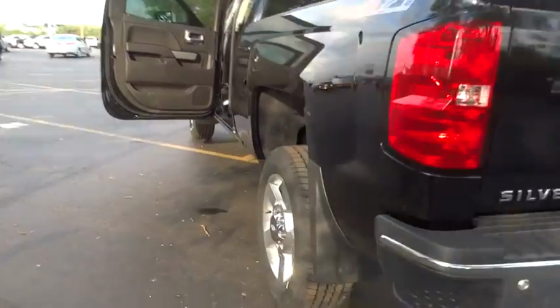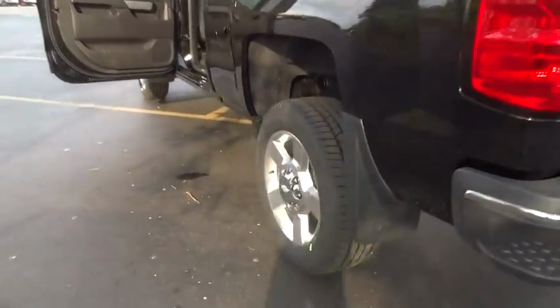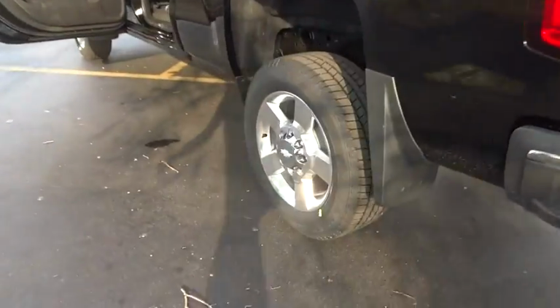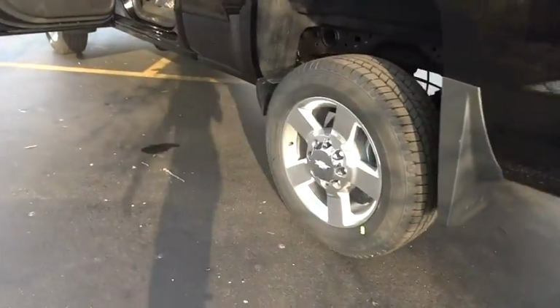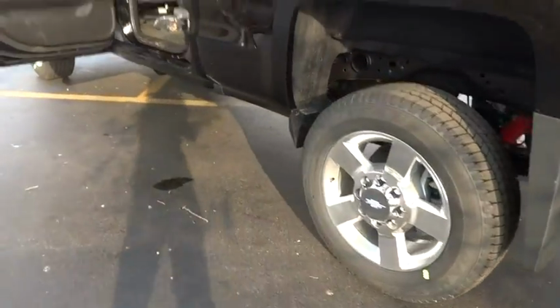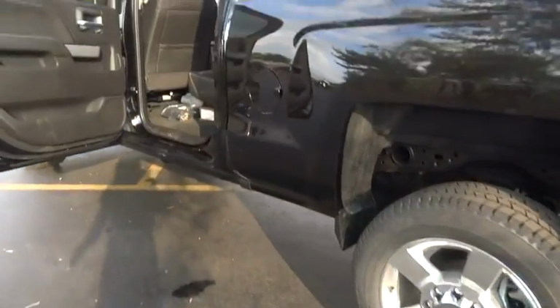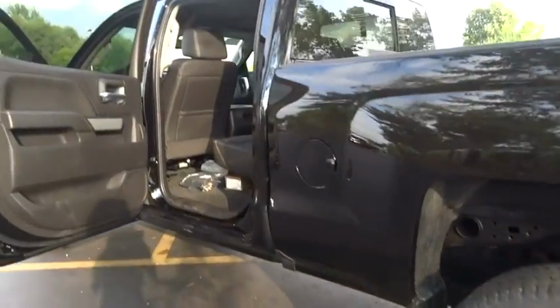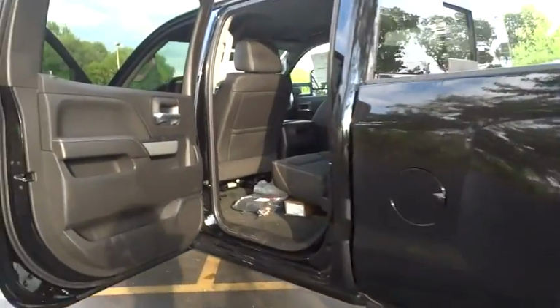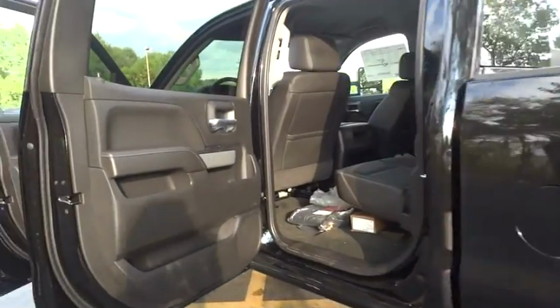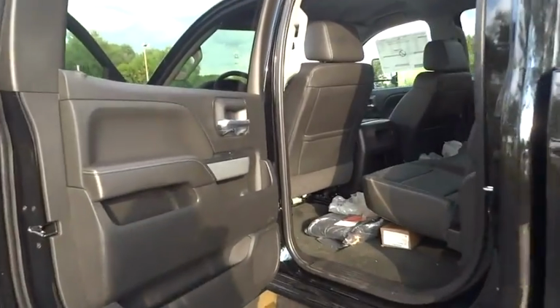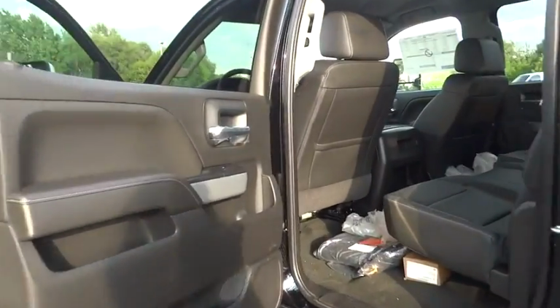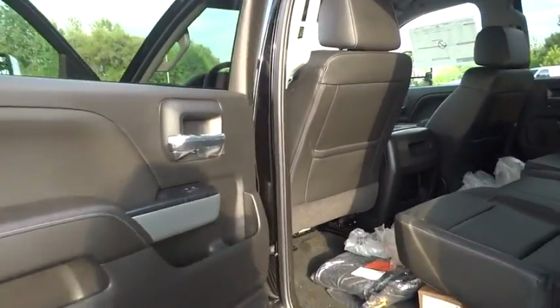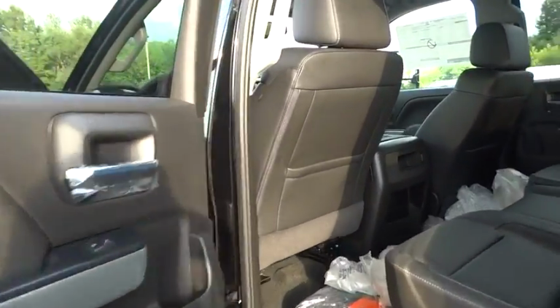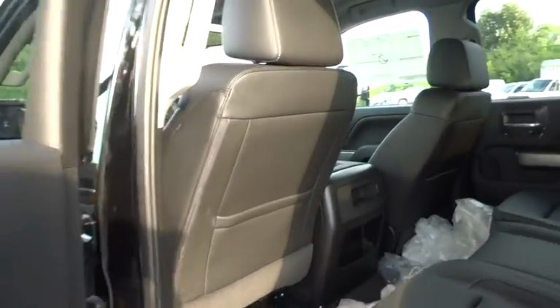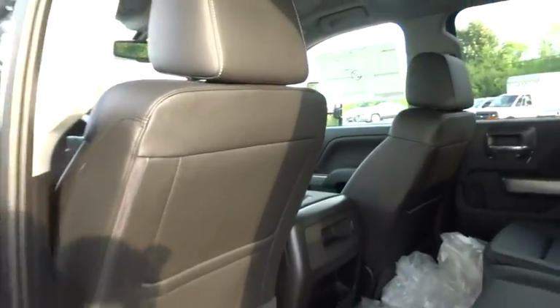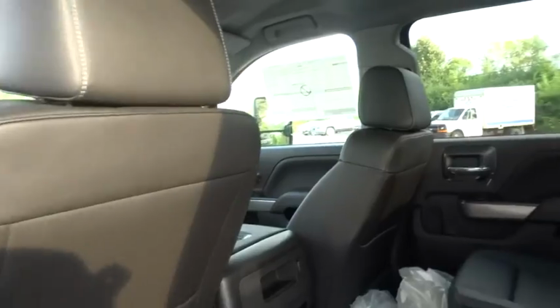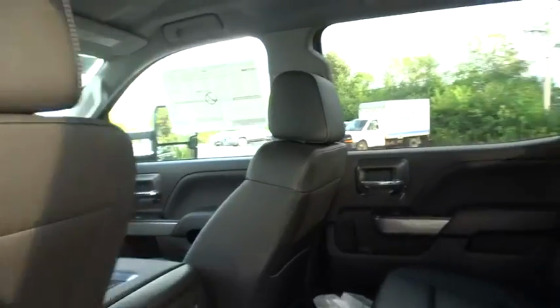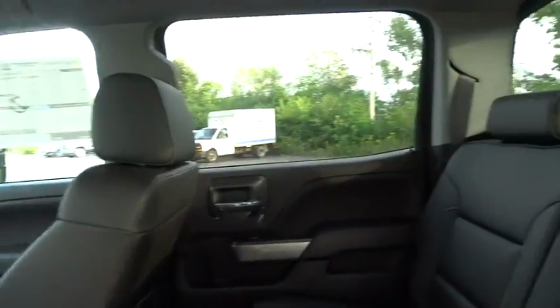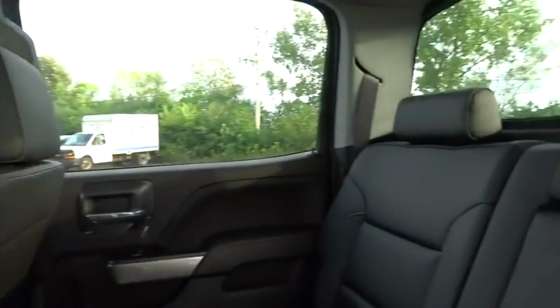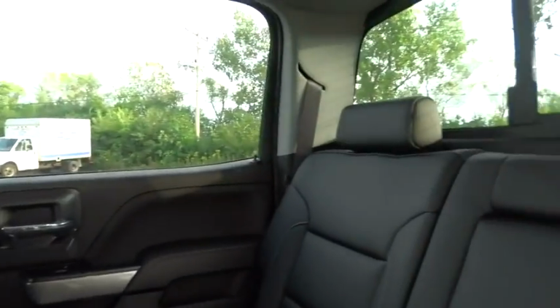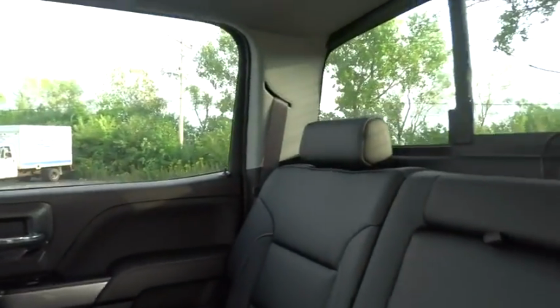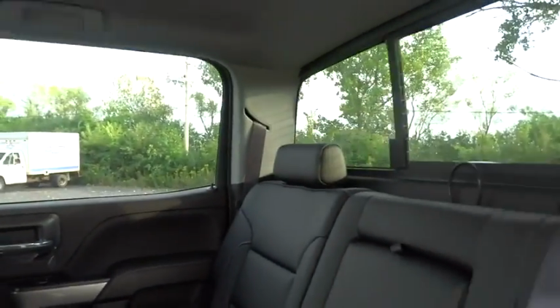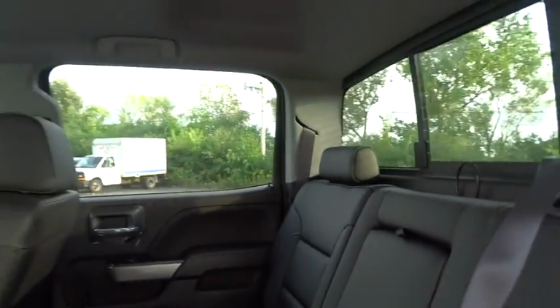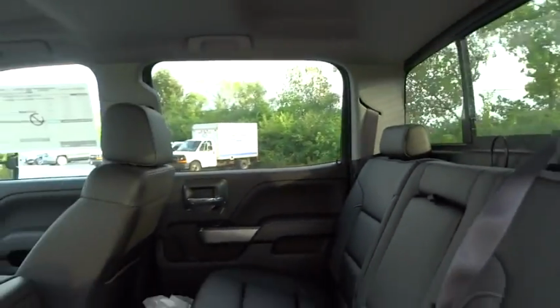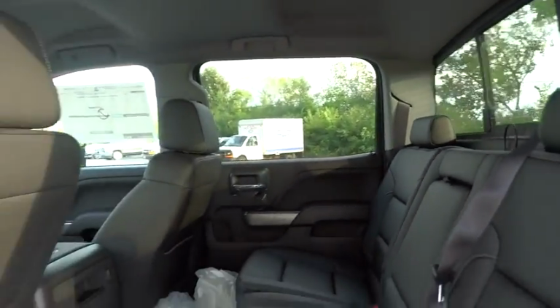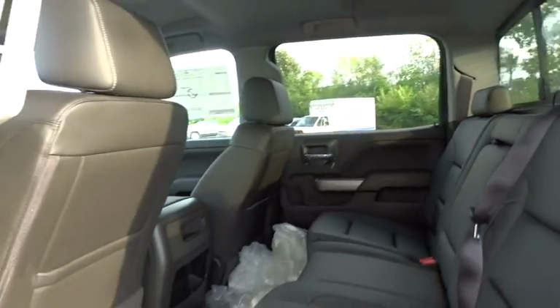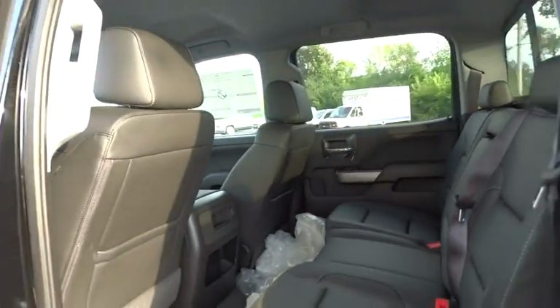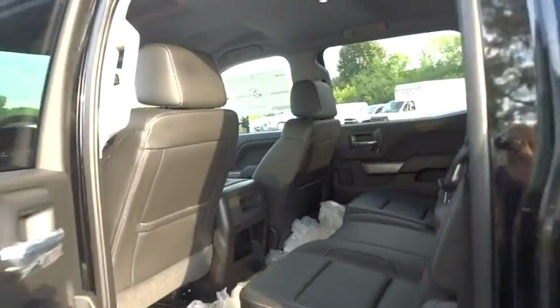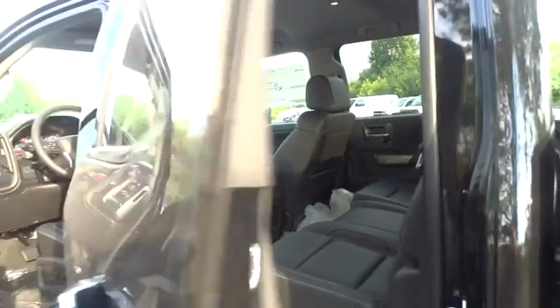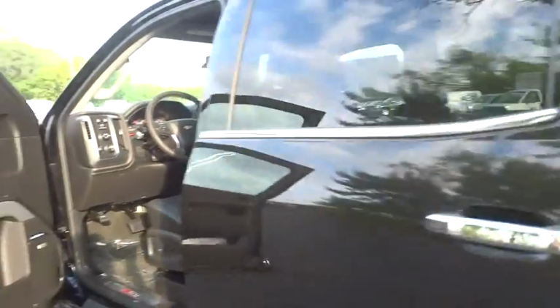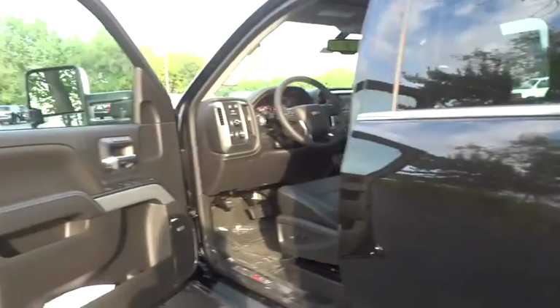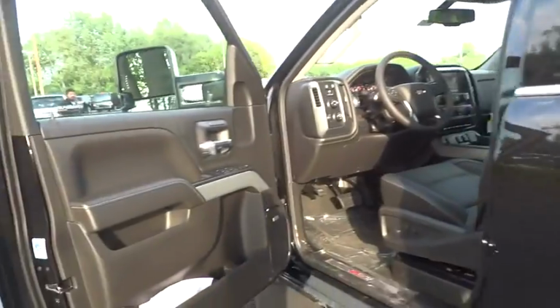Remote engine start, leather-wrapped steering wheel, Bluetooth, adjustable steering wheel, power steering, driver airbag, cruise control, auto-dimming rear-view mirror, PPO.